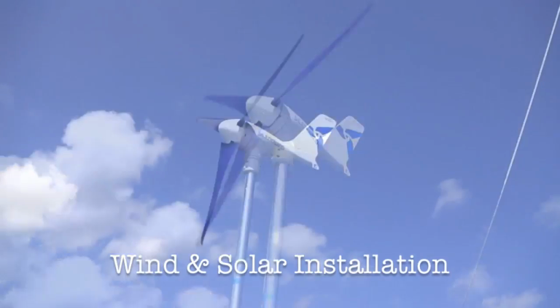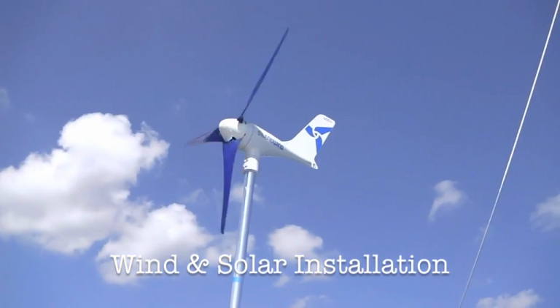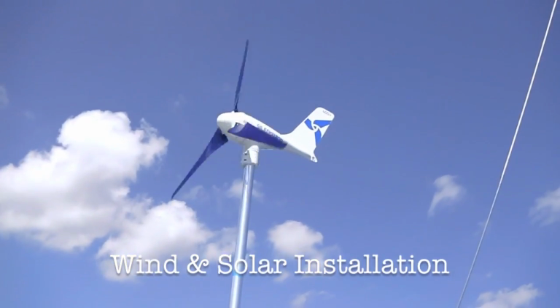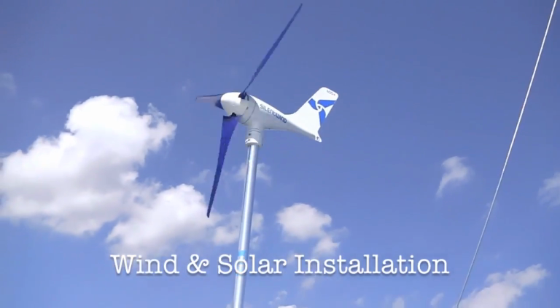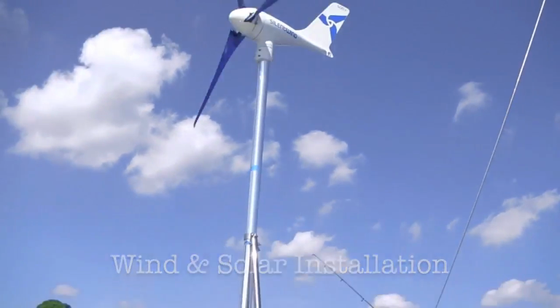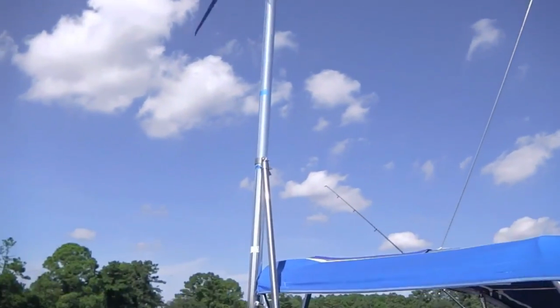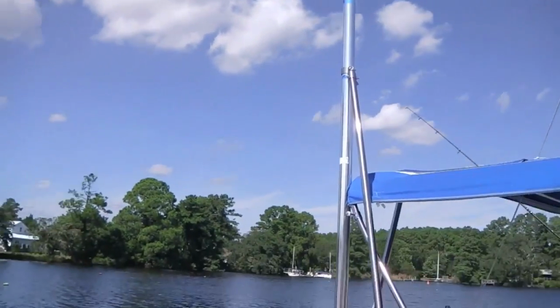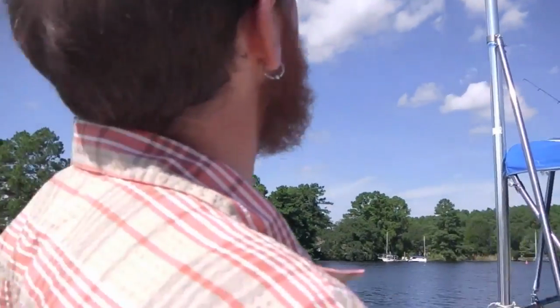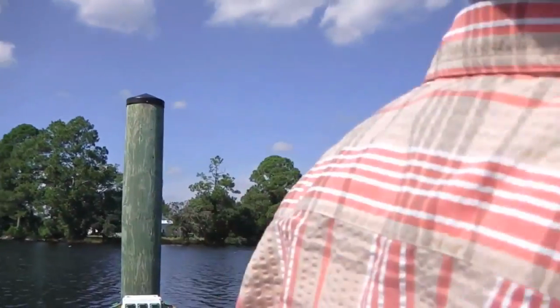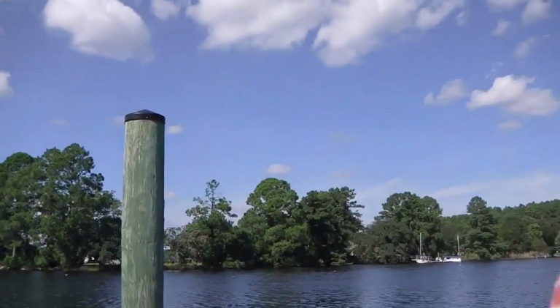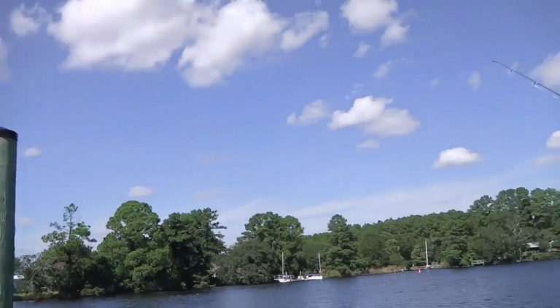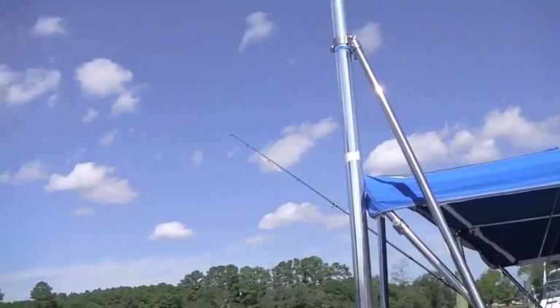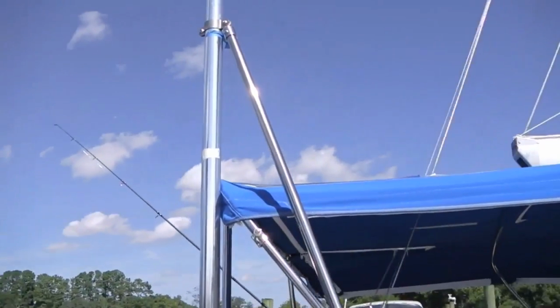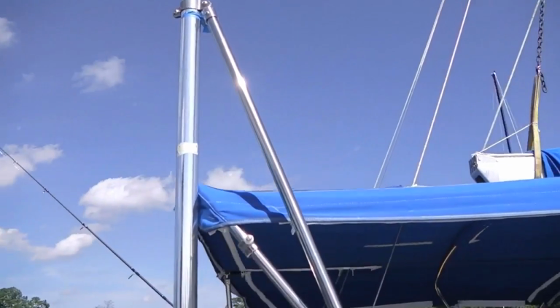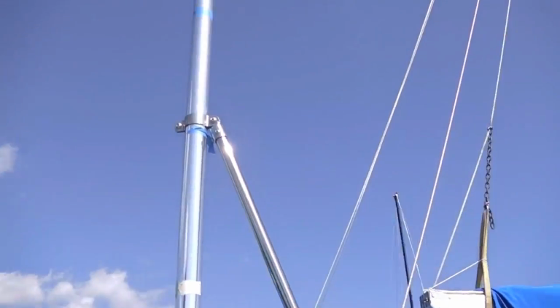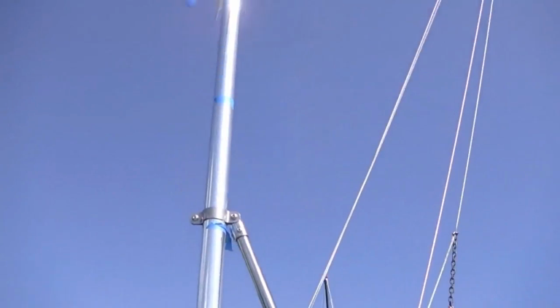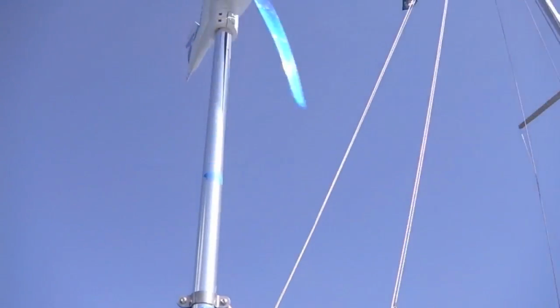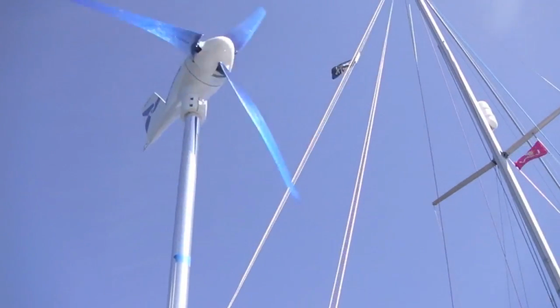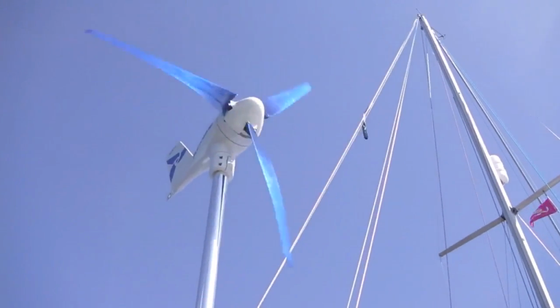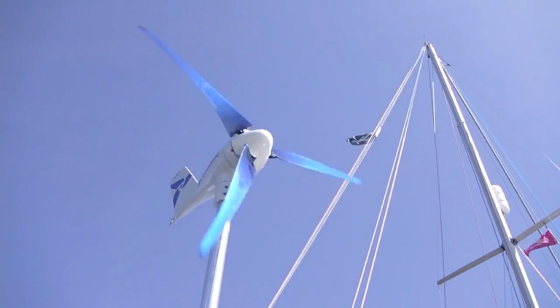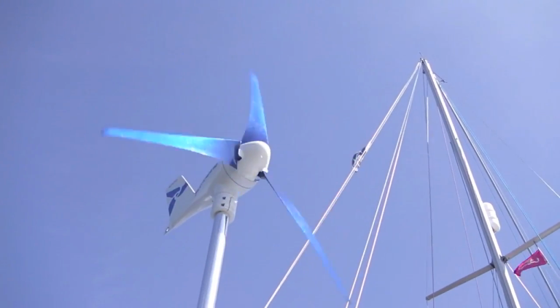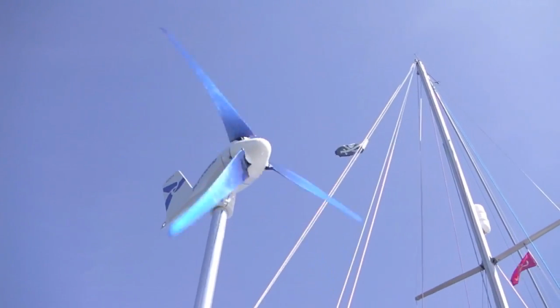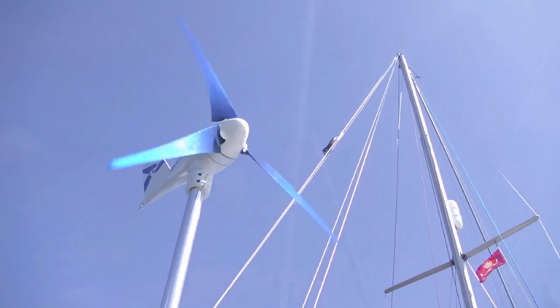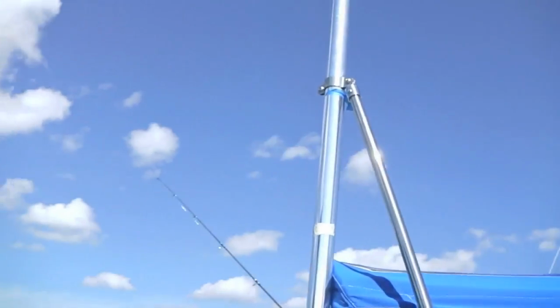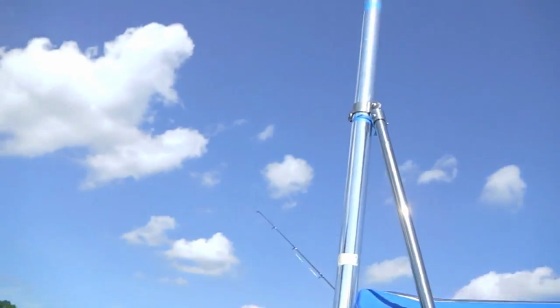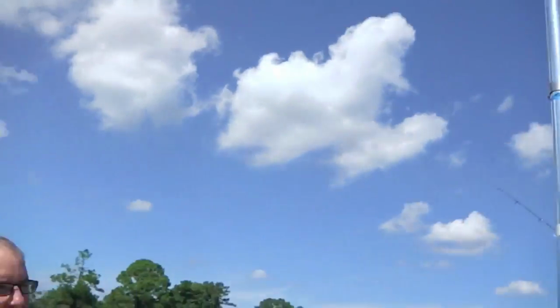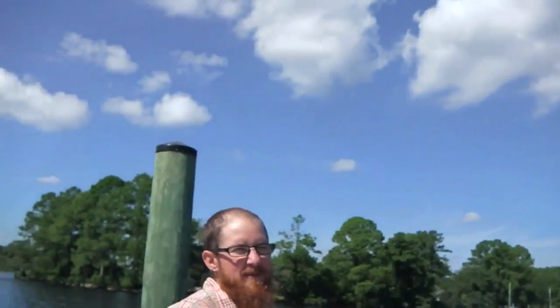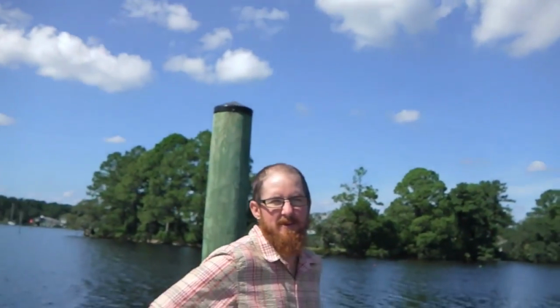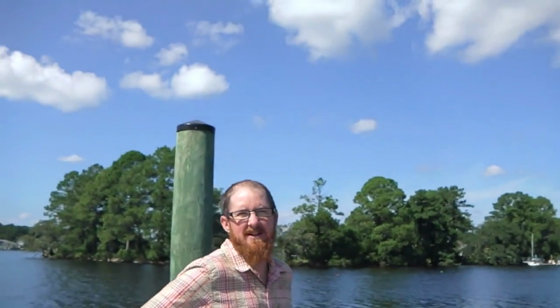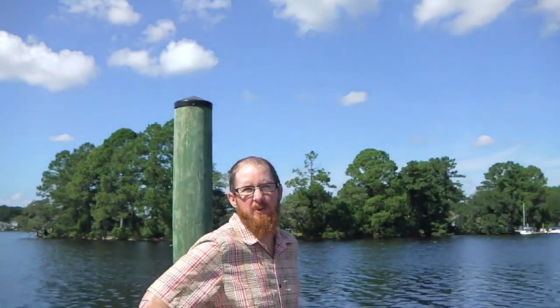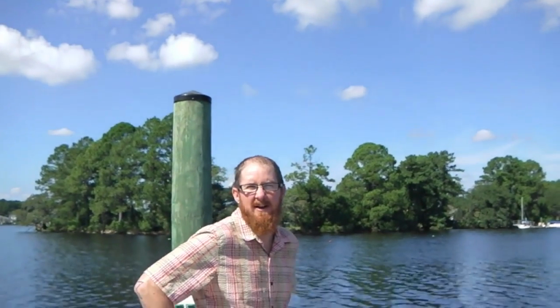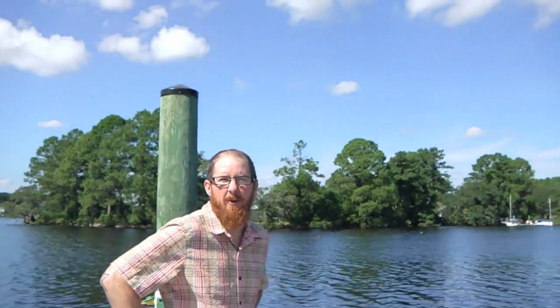We just finished installing our brand new wind generator. We went with the Silent Wind — it's the quietest model on the market. I would say it performs best between 10 to 20 miles per hour.